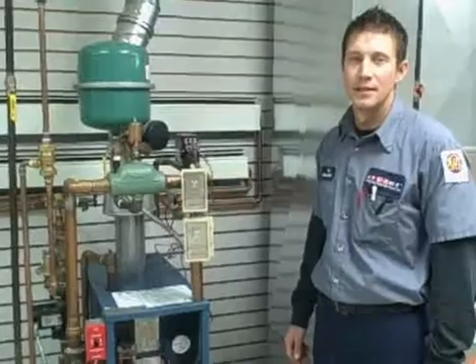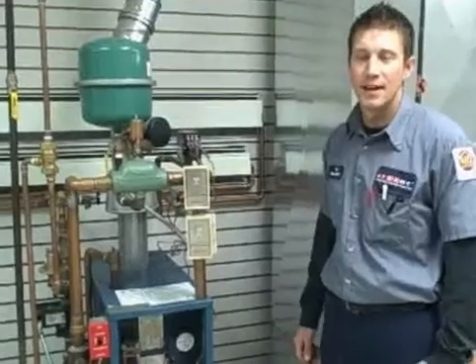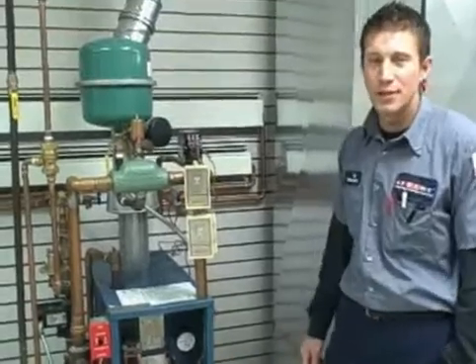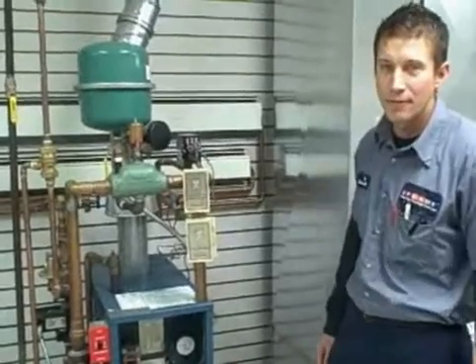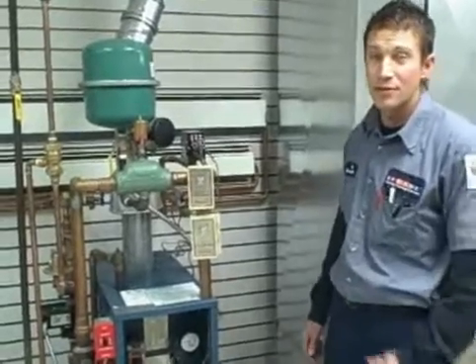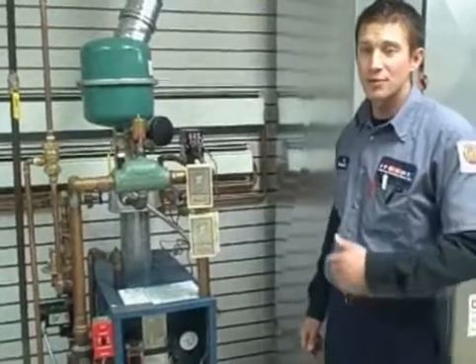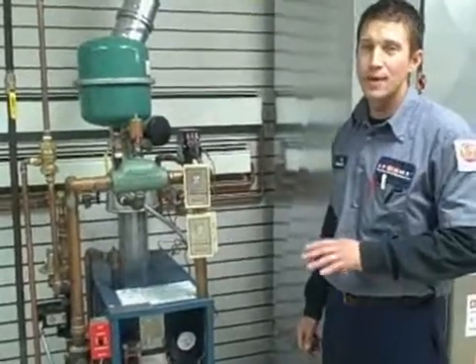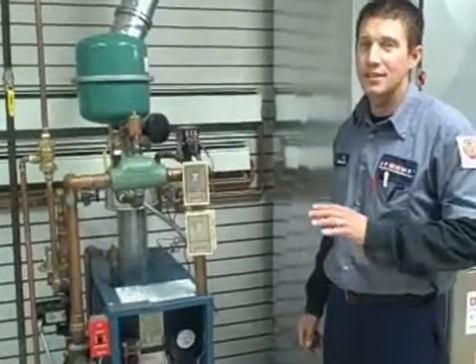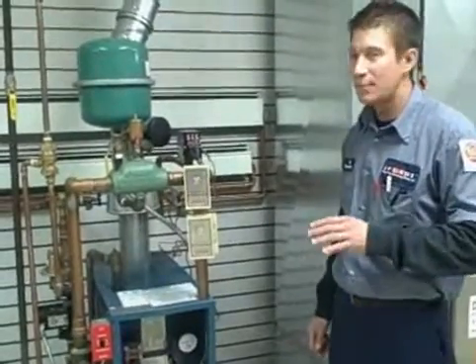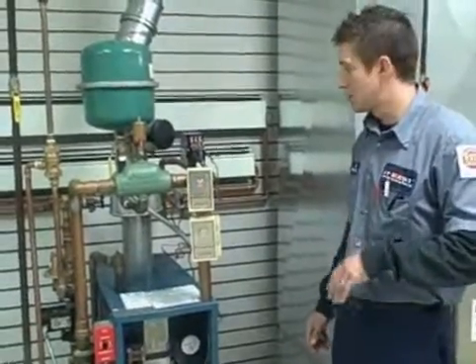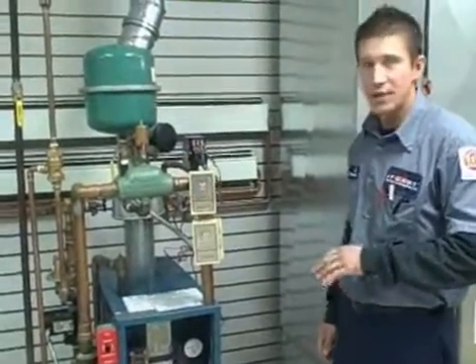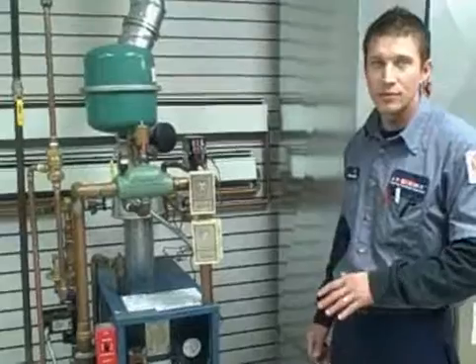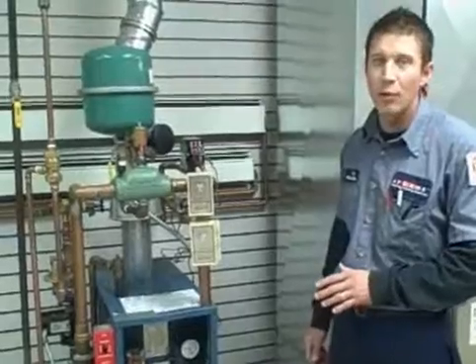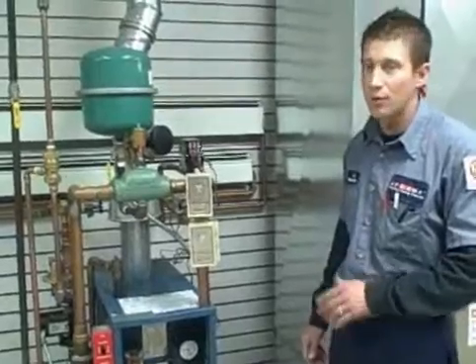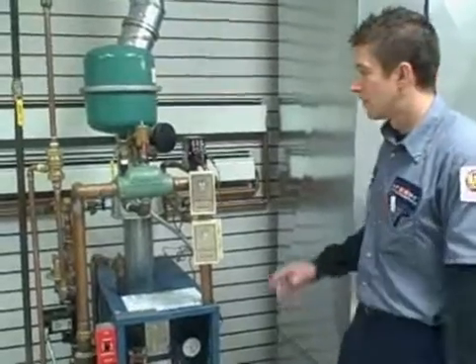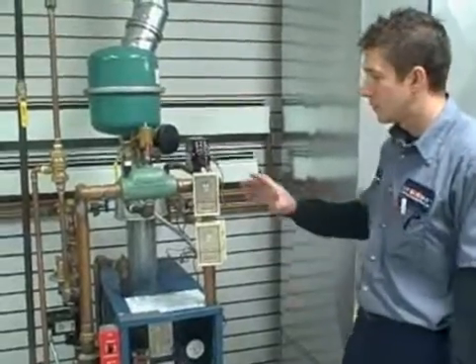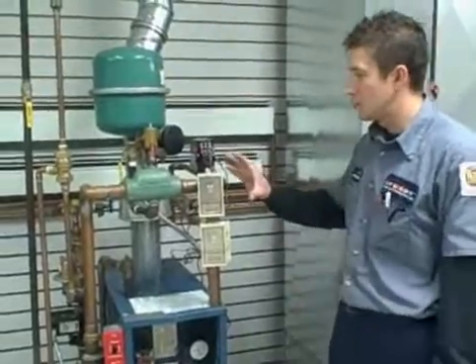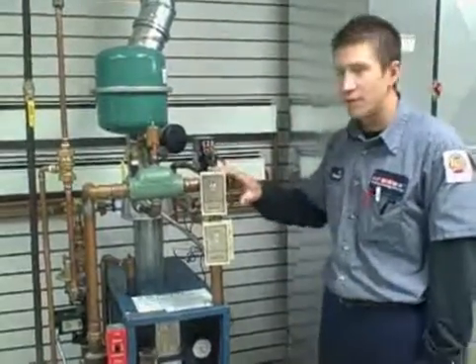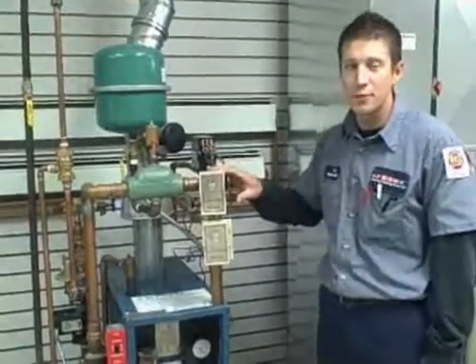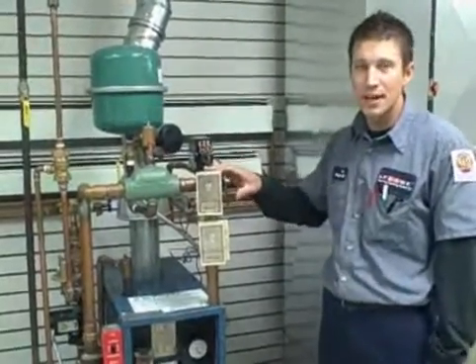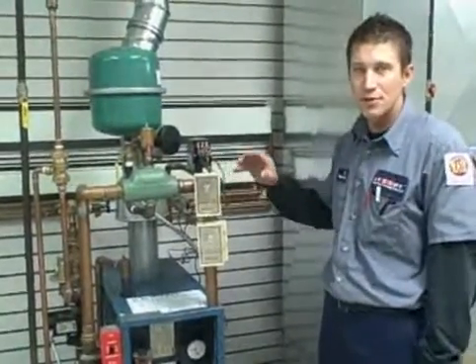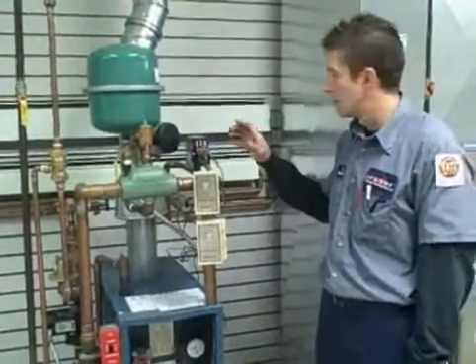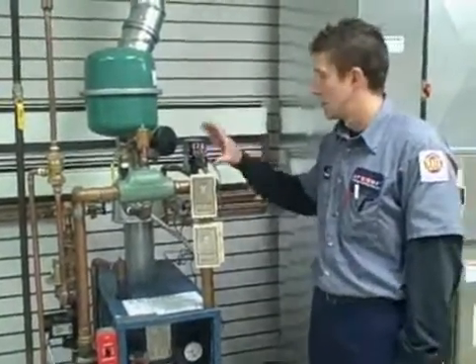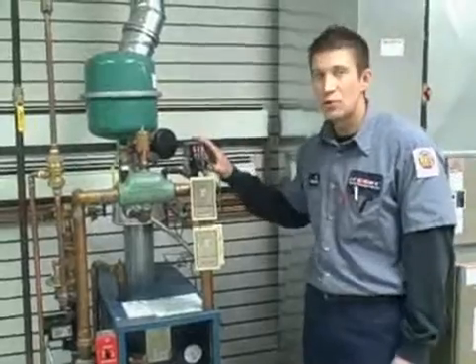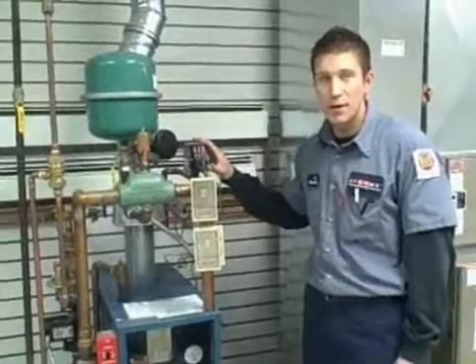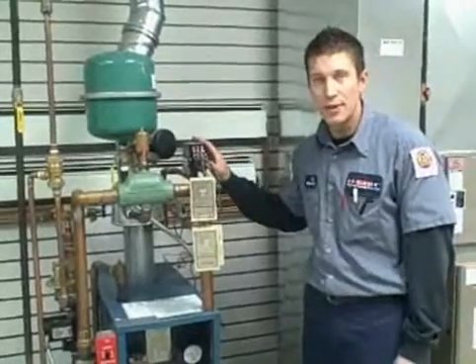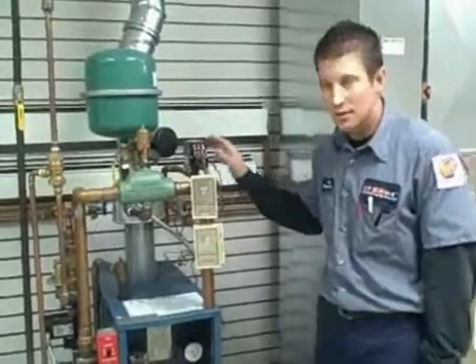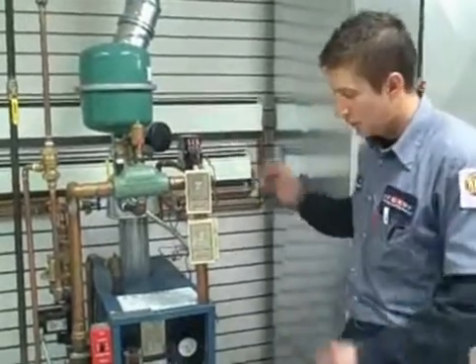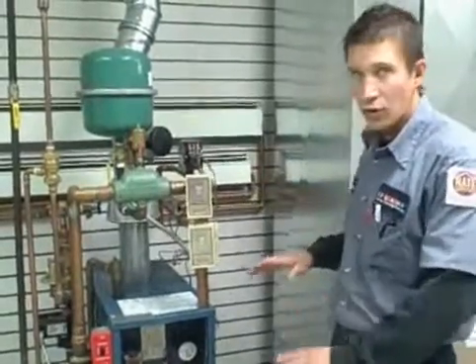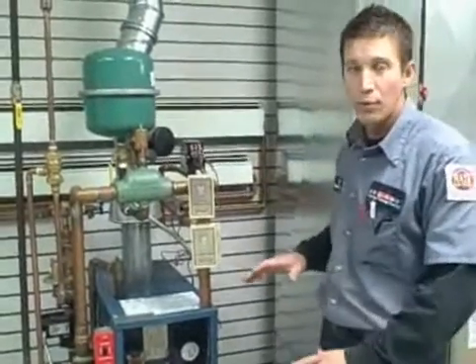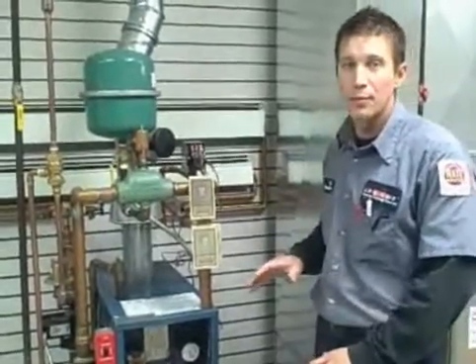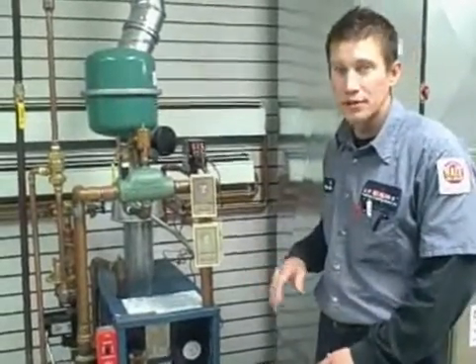Hi, I'm Tim with Flame Furnace. Today I'm going to show you the basic operational check of a hot water boiler. First thing I'm going to do is verify thermostat operation, zone damper operation, and overall boiler operation.